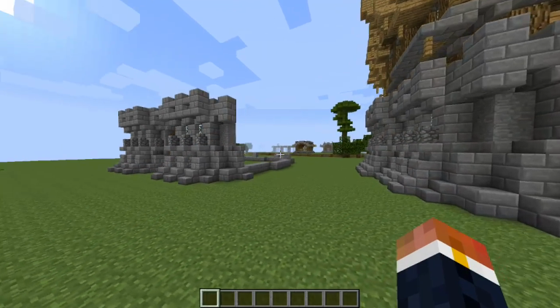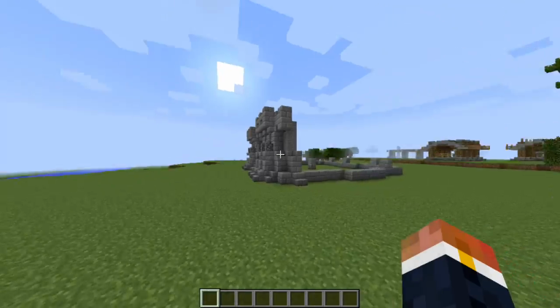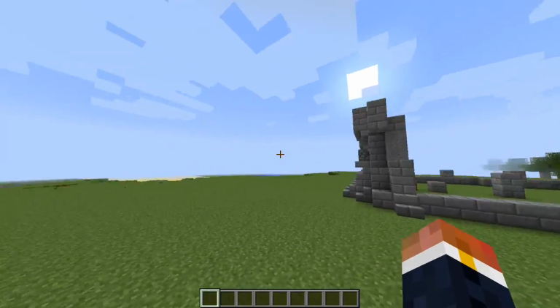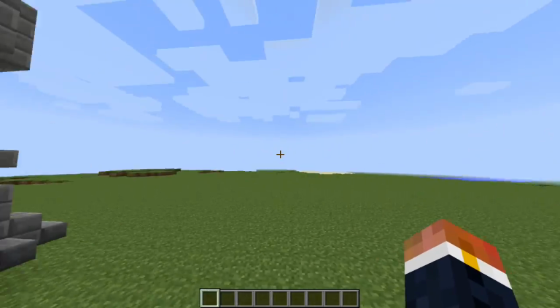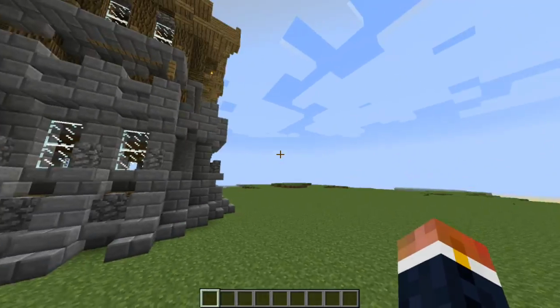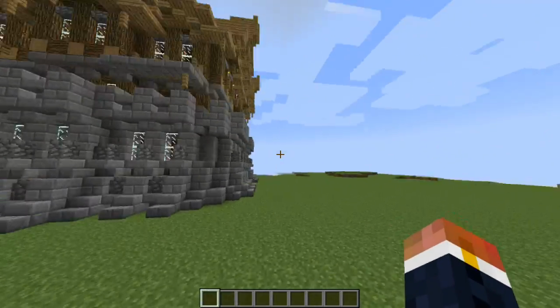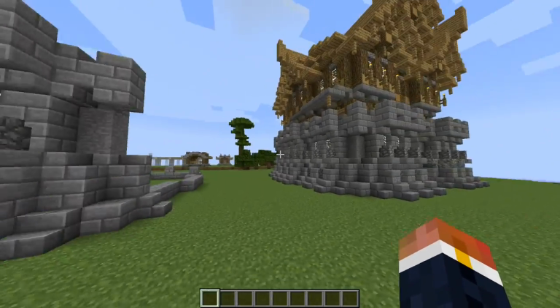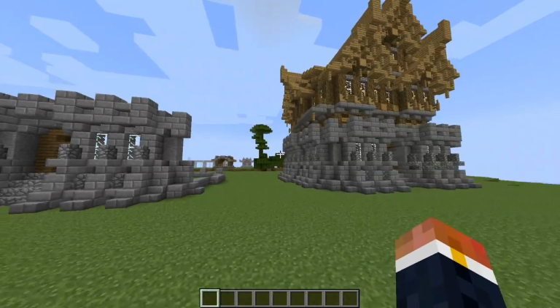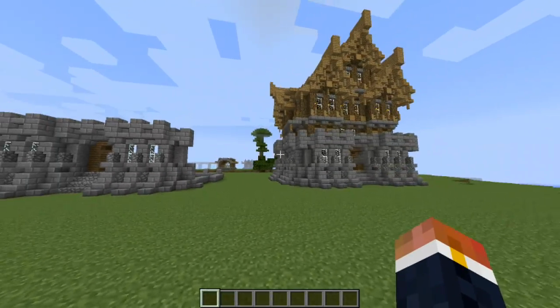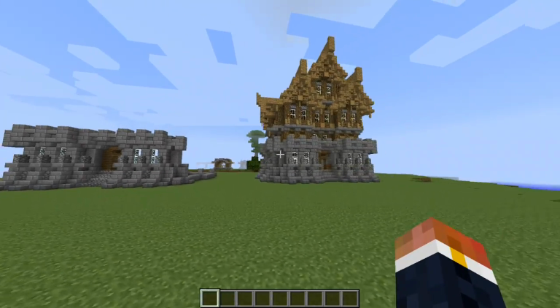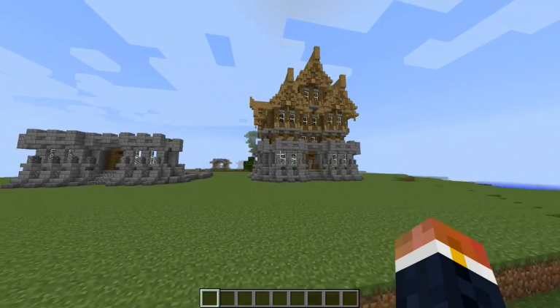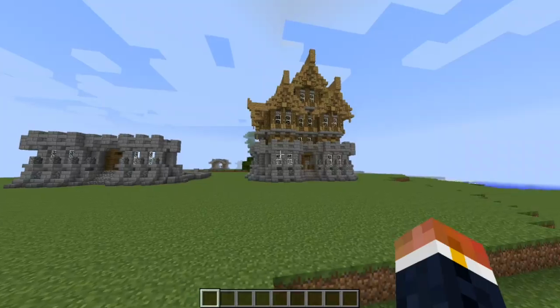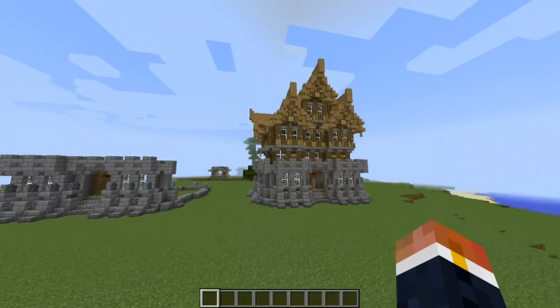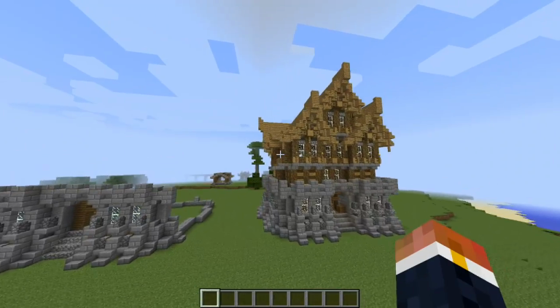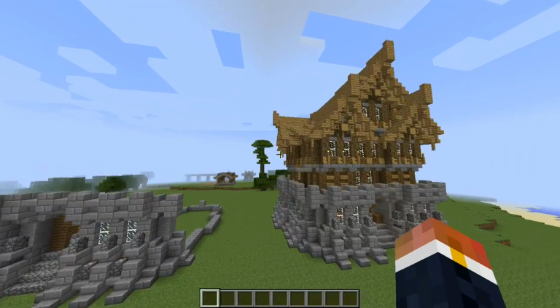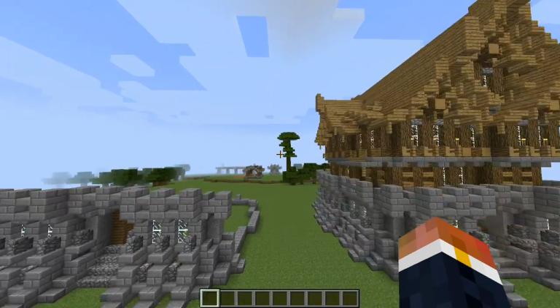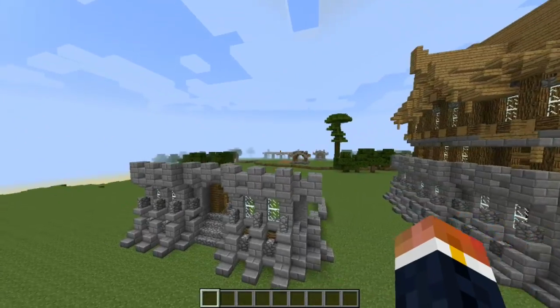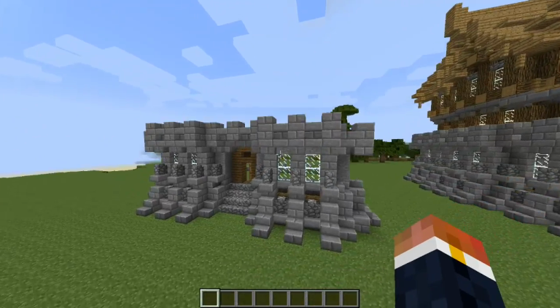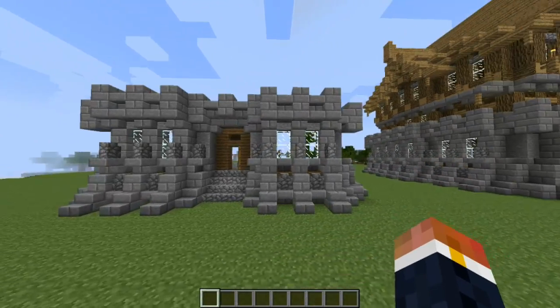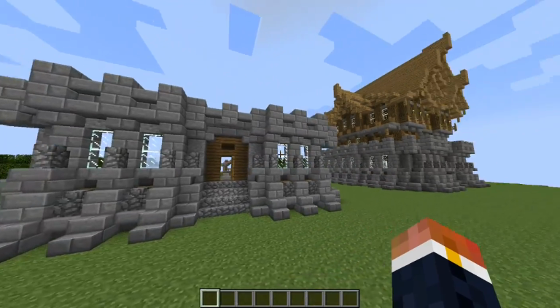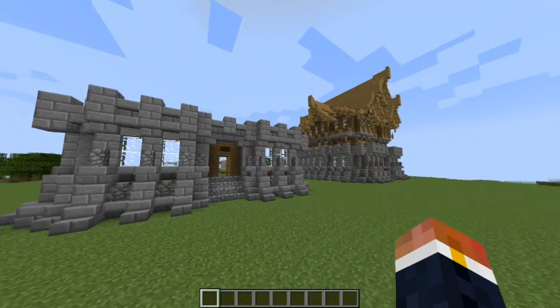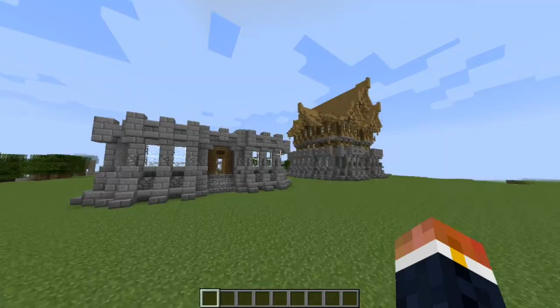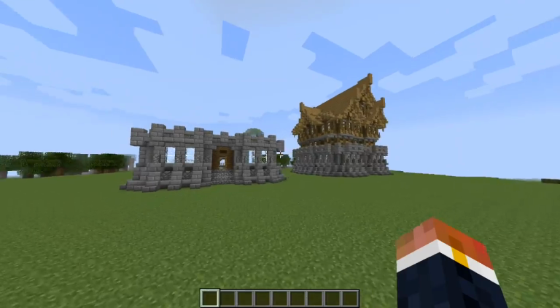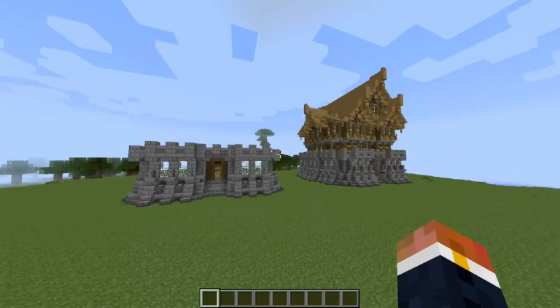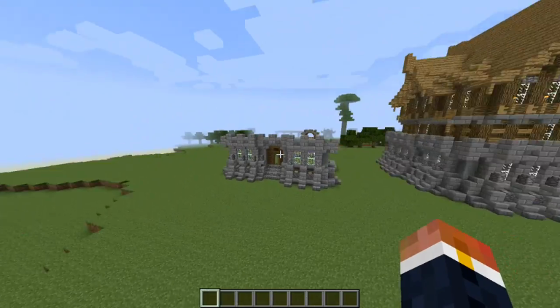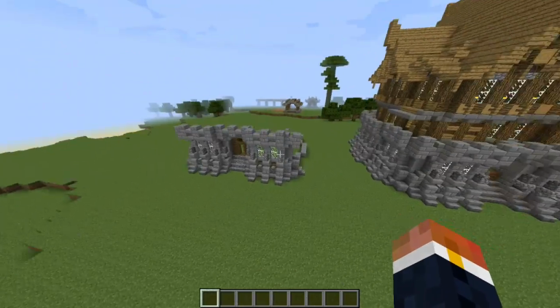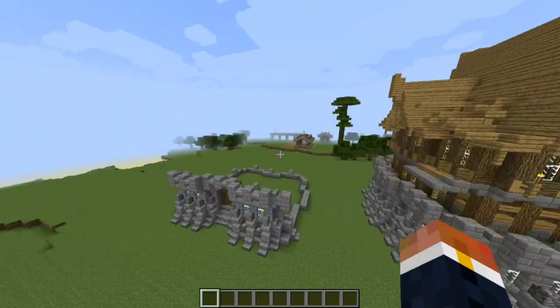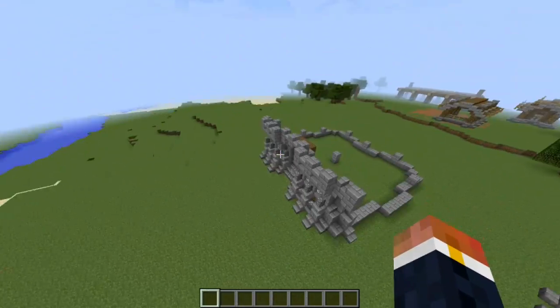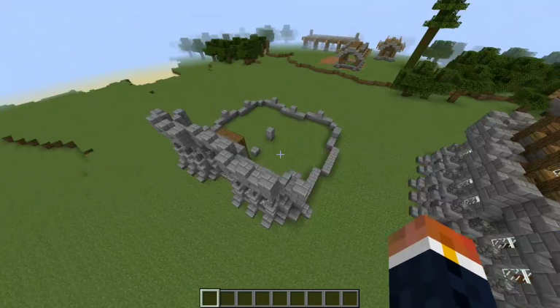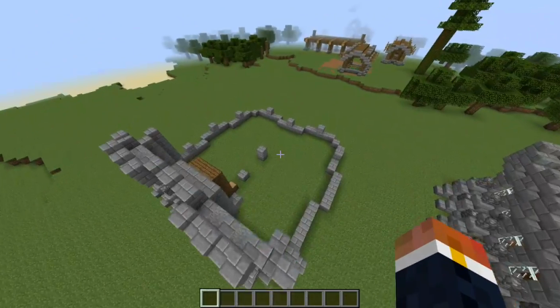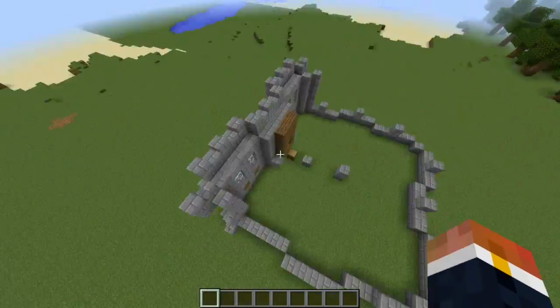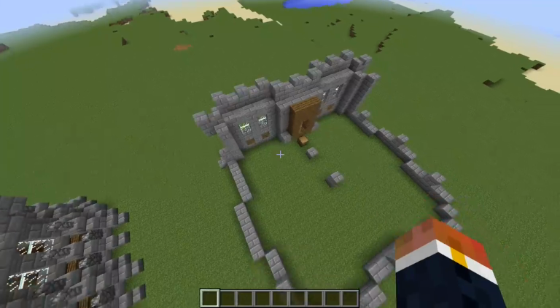Hello, all you wonderful people! Welcome to episode 2 of the Castle Manor tutorial series. Last episode we worked on the front facade of the first floor. Today we're going to be working on the rest of this first floor thing. We'll see how far we get.